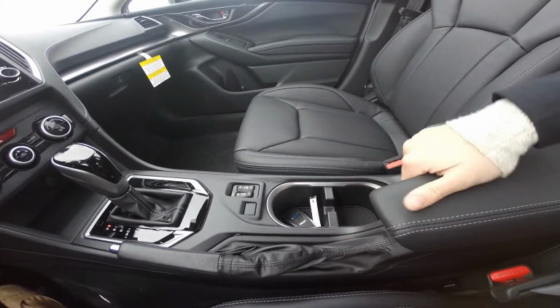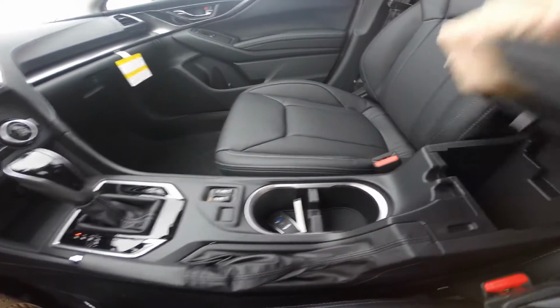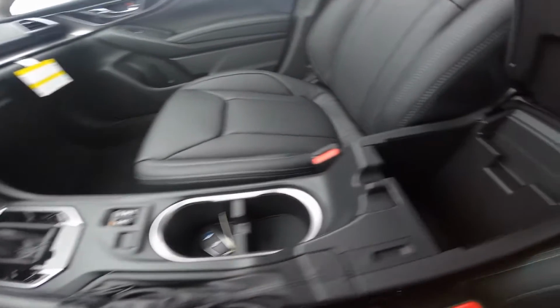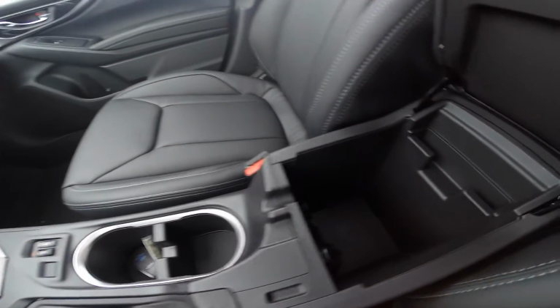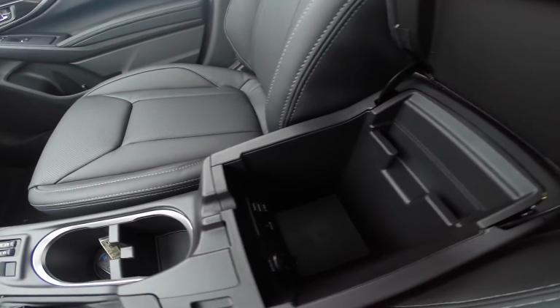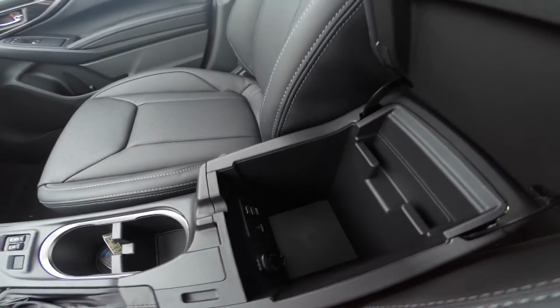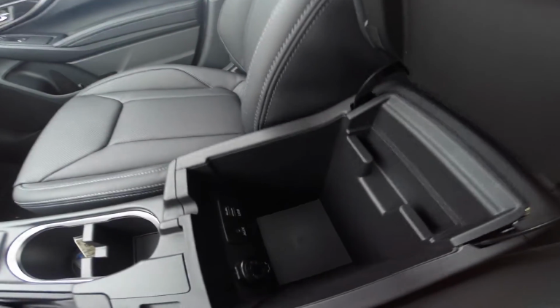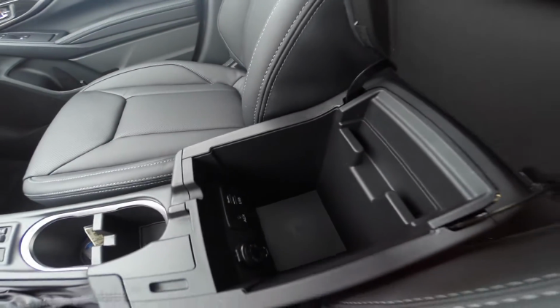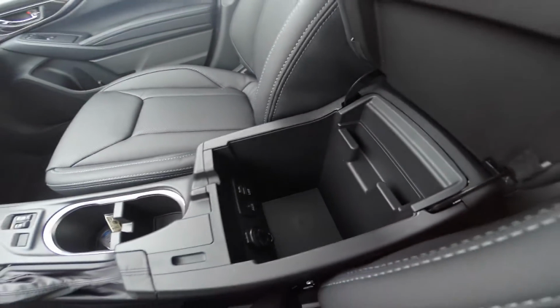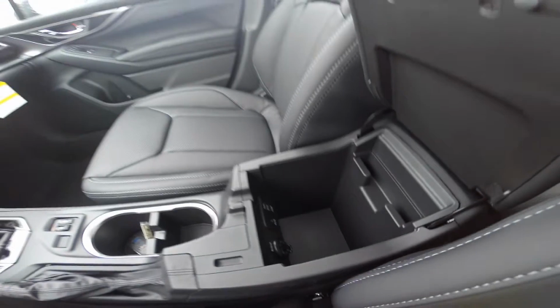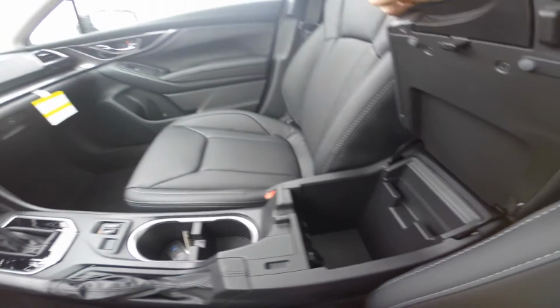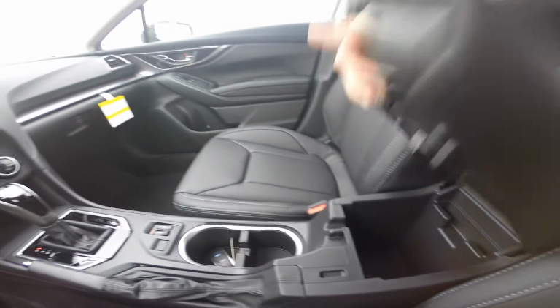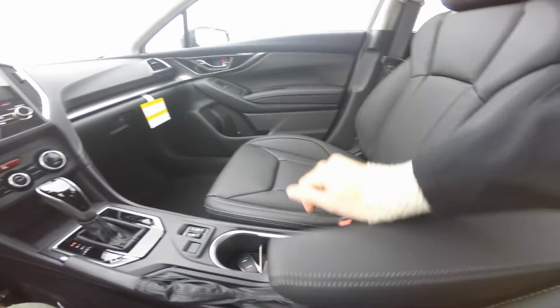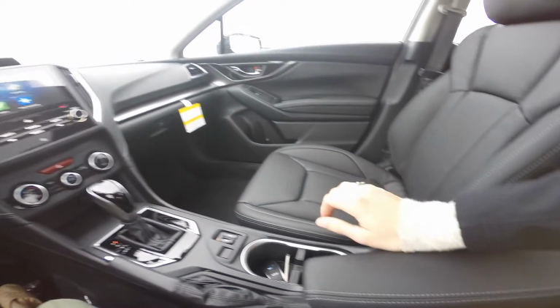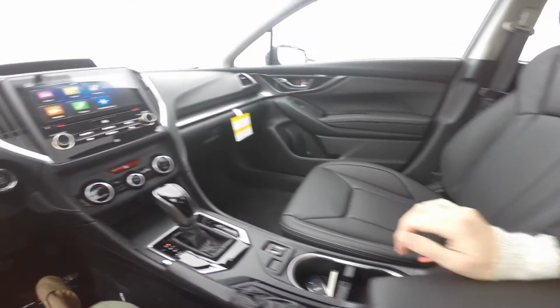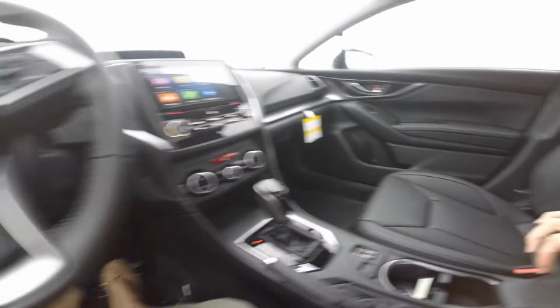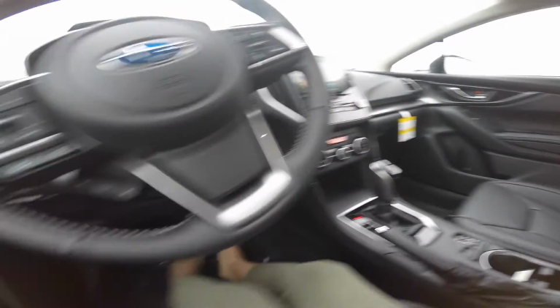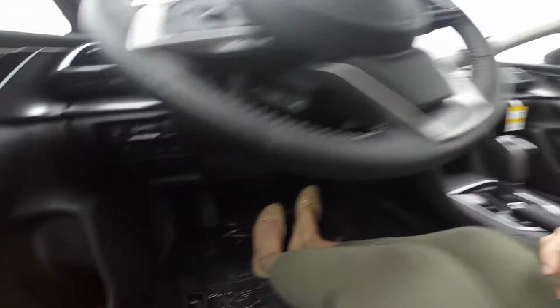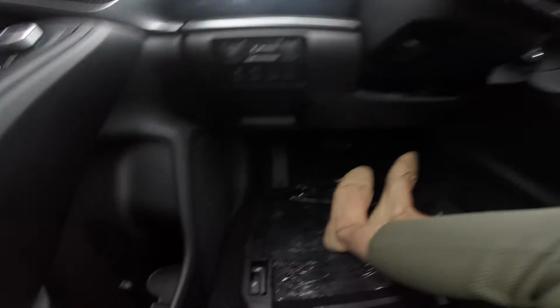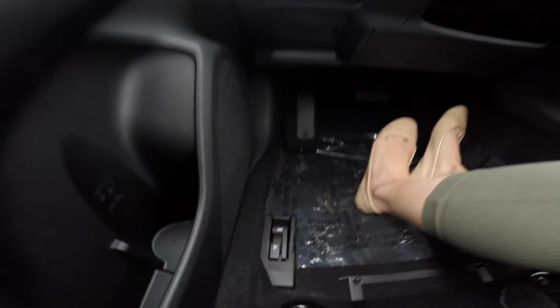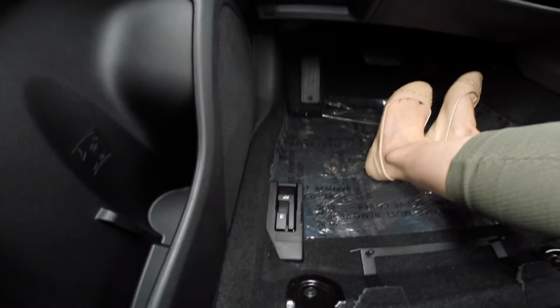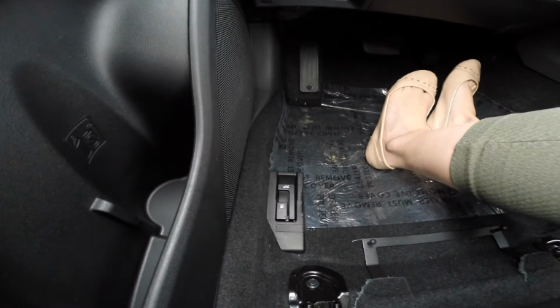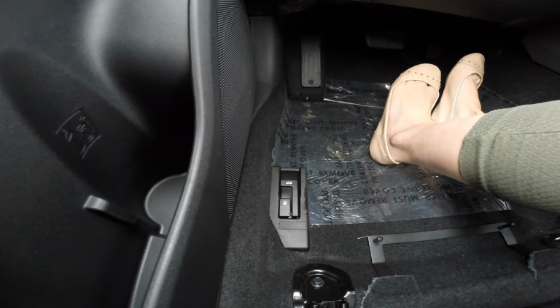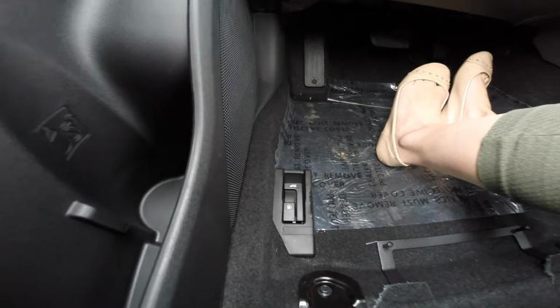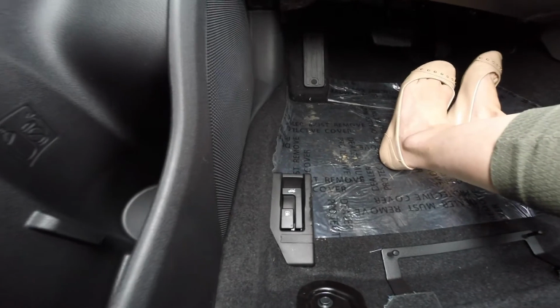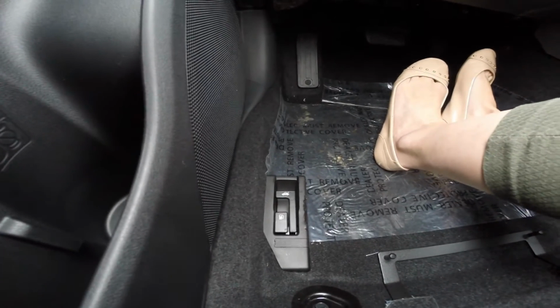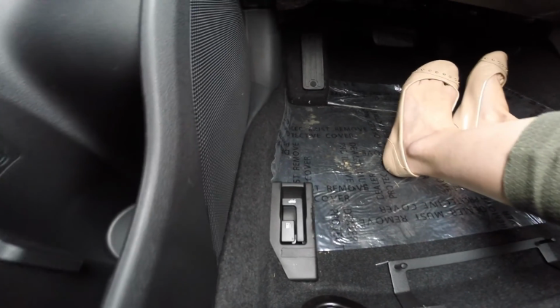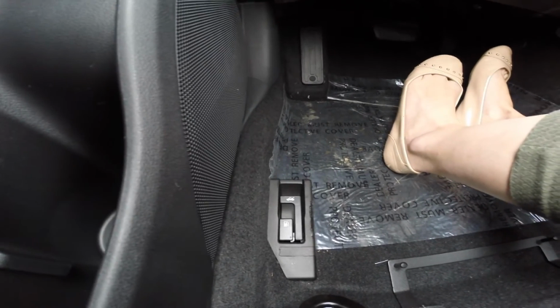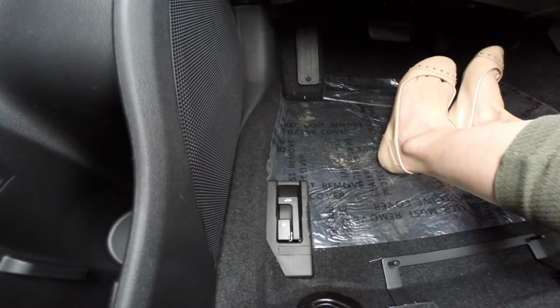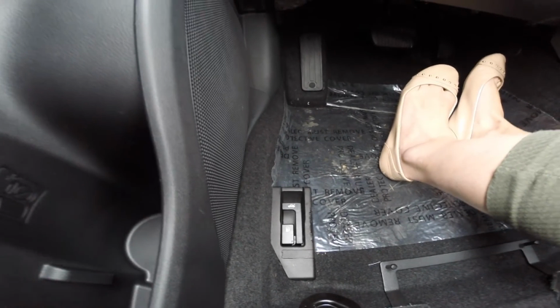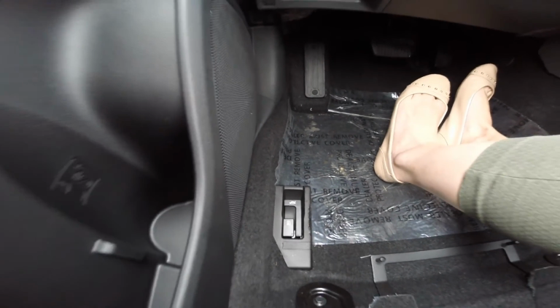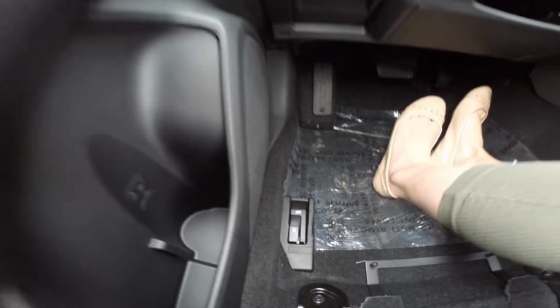Center storage compartment which includes two USB ports, an auxiliary input, and a 12-volt outlet. You also have your fuel door release and your trunk release next to your driver's seat.